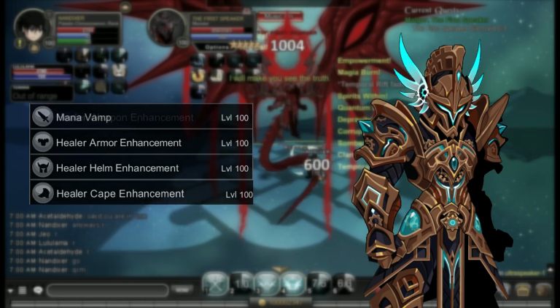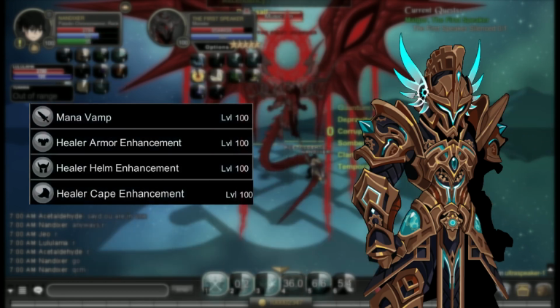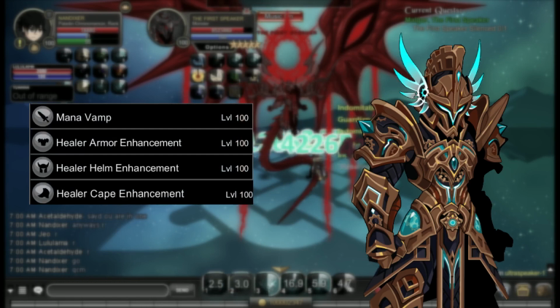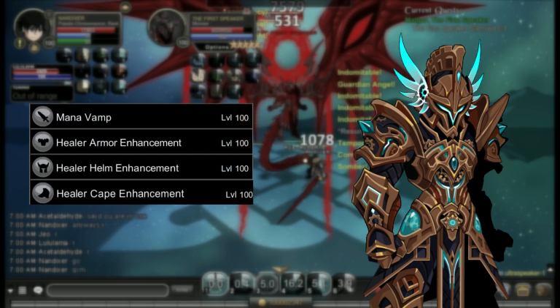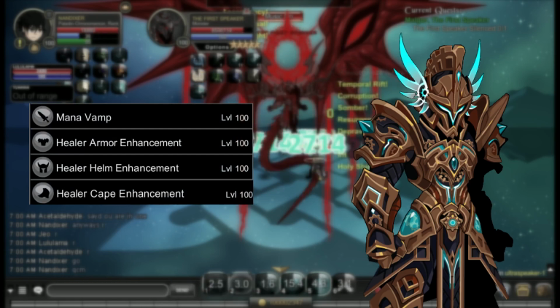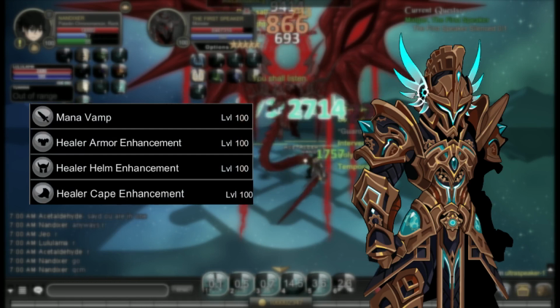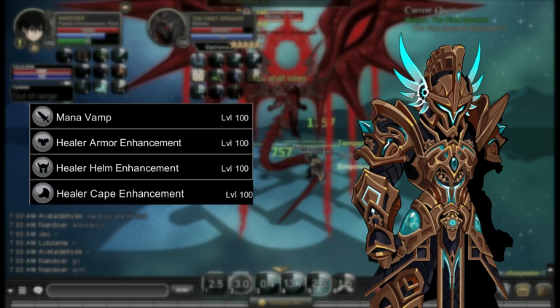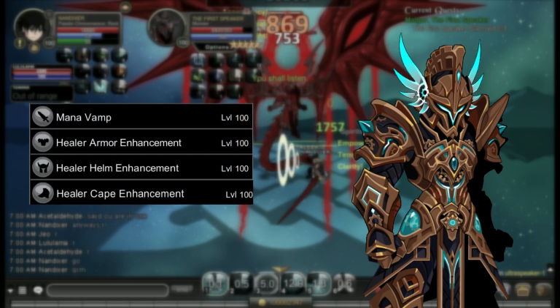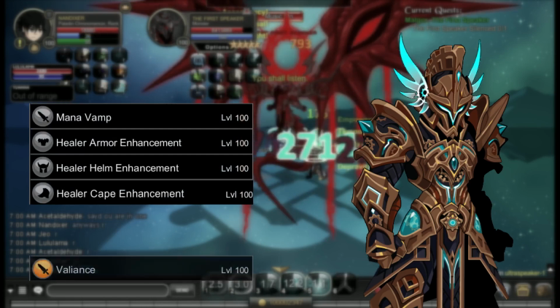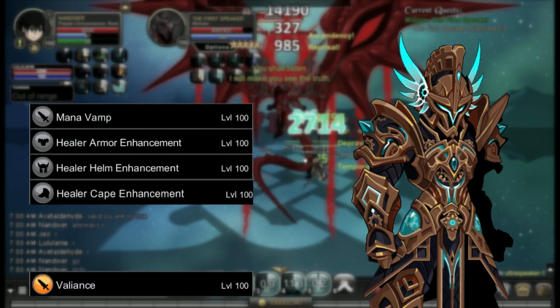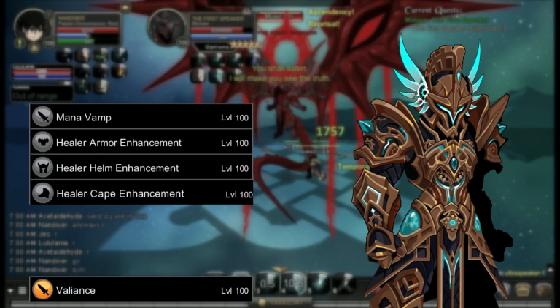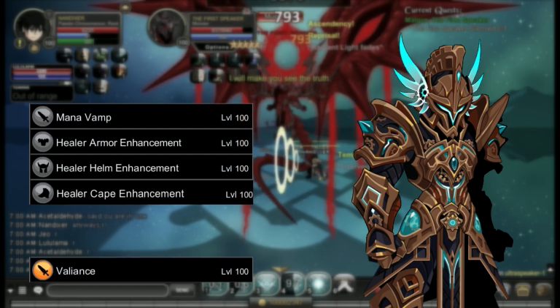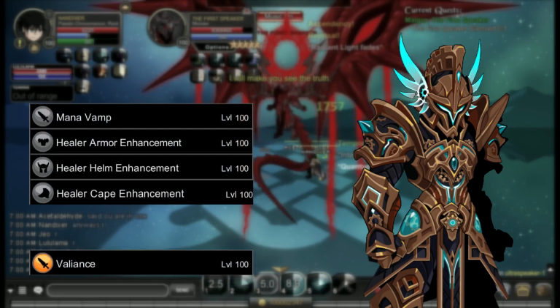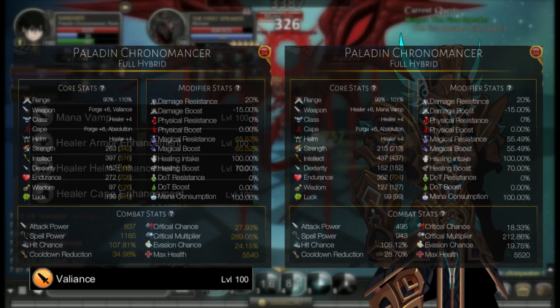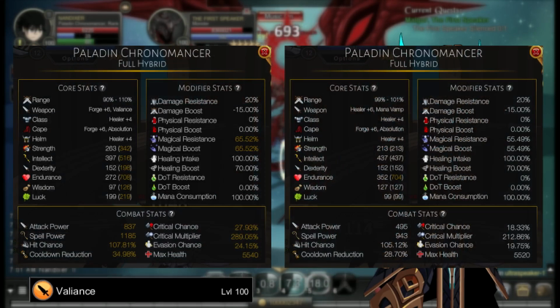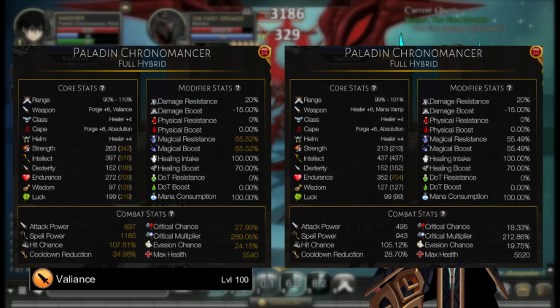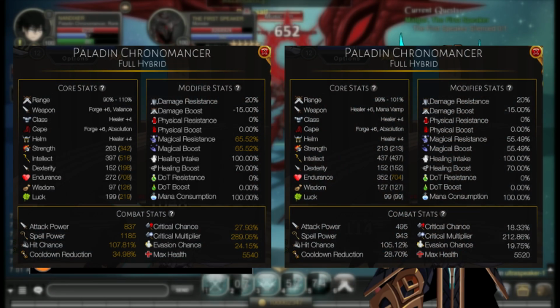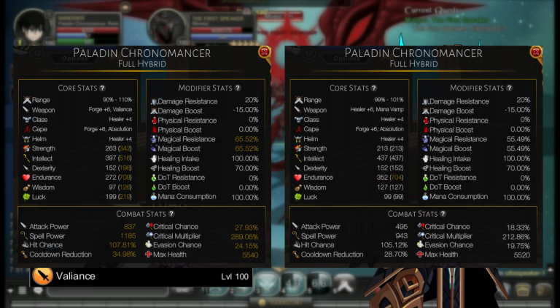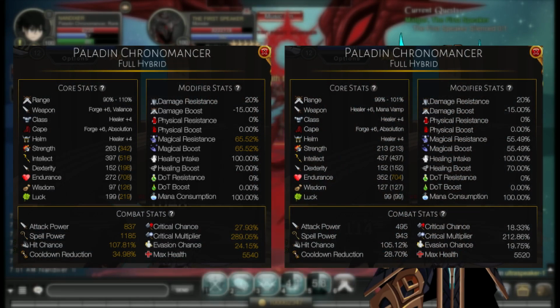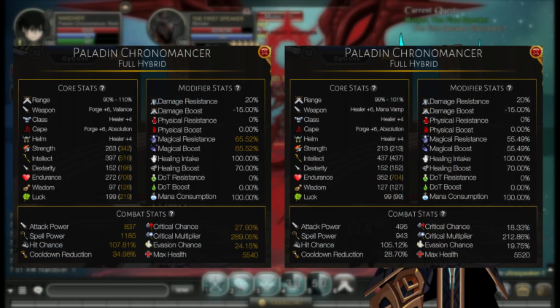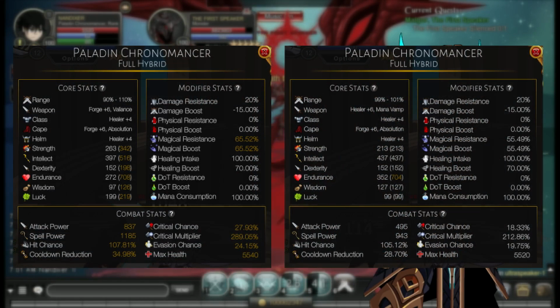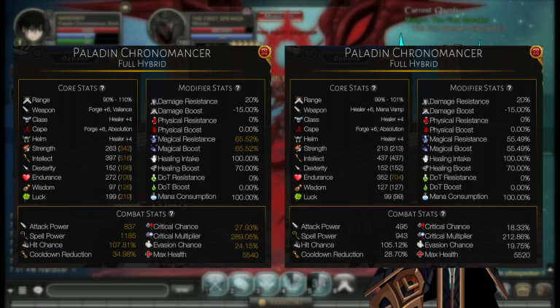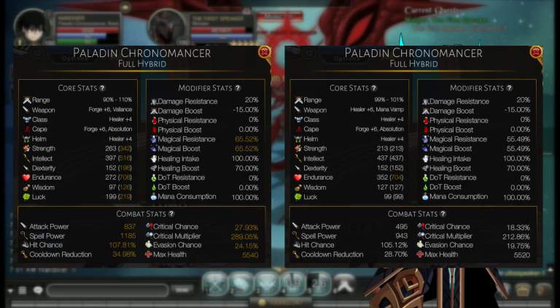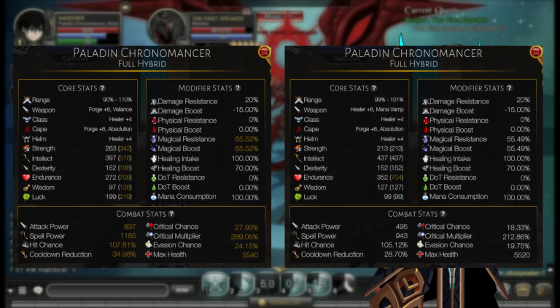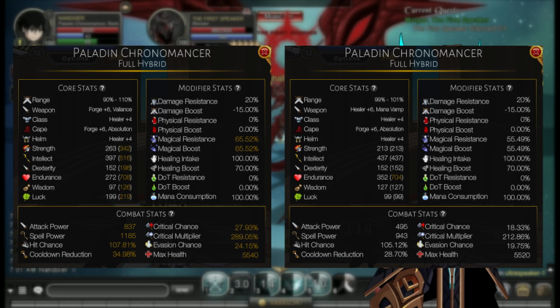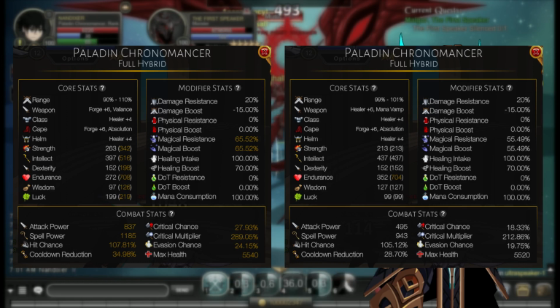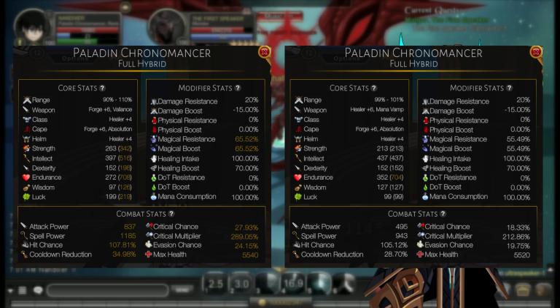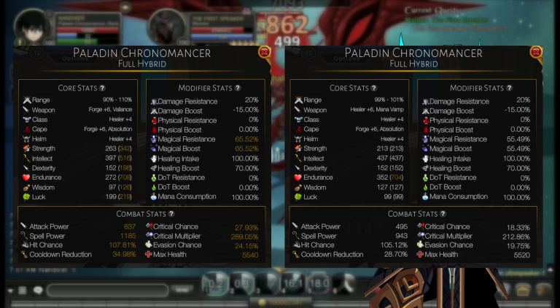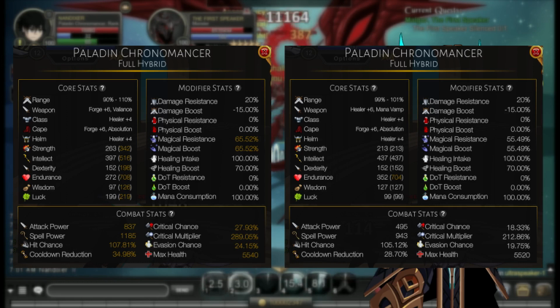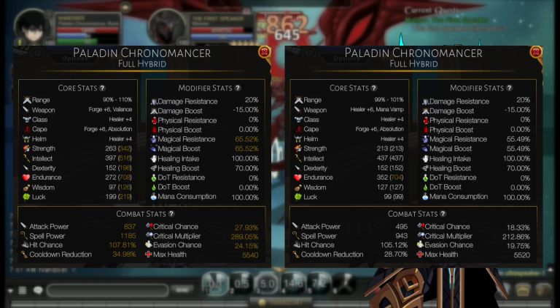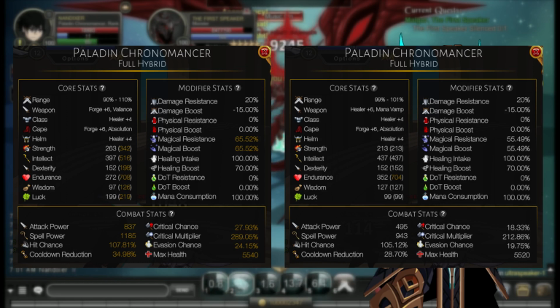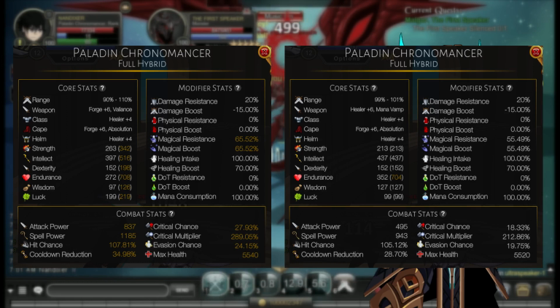Mana vamp is the best enhancement because you don't actually have good mana sustain. Valiance is a viable alternative. Valiance and healer have nearly identical health and wisdom values — Valiance has higher intellect and haste, but healer has access to all enhancements.